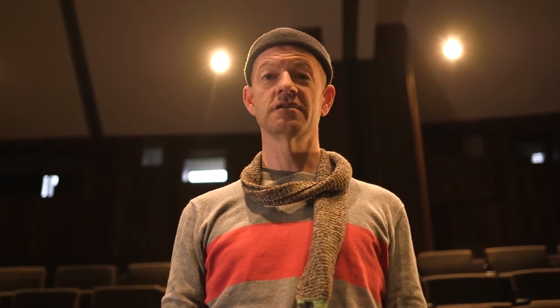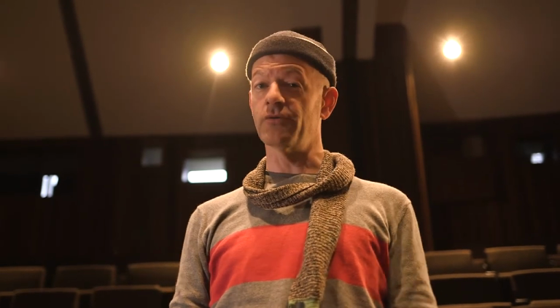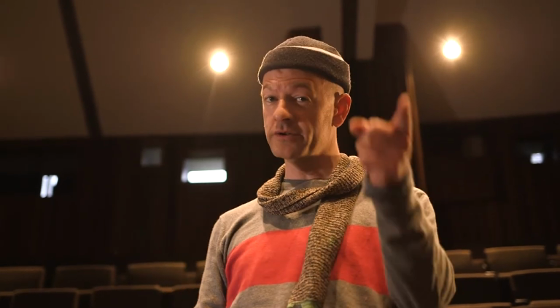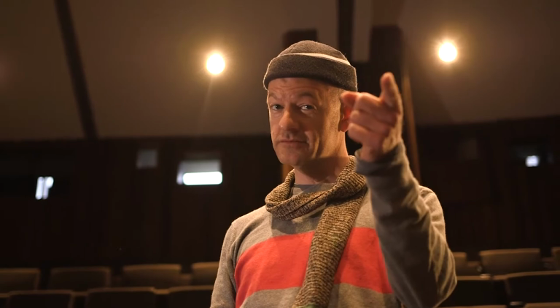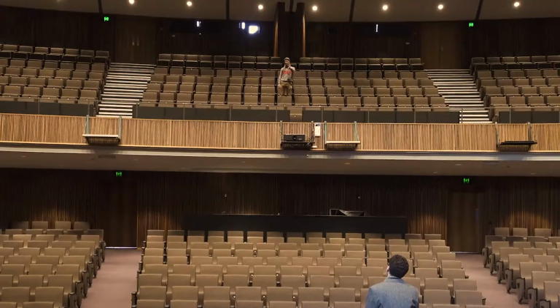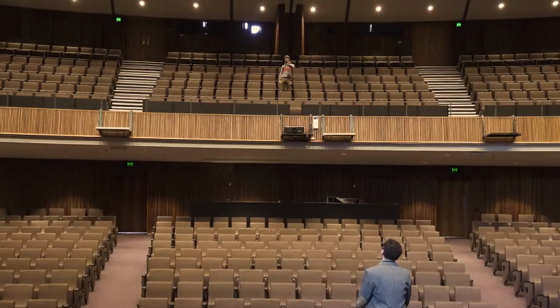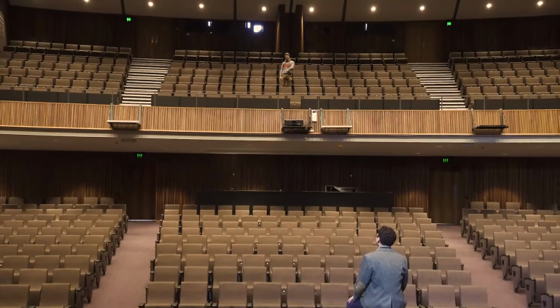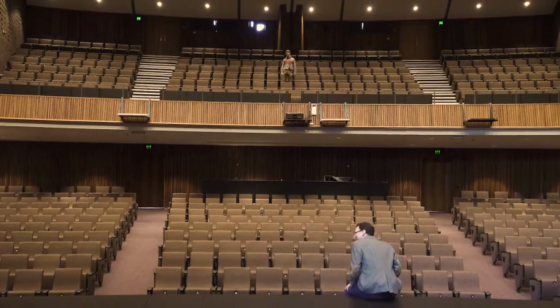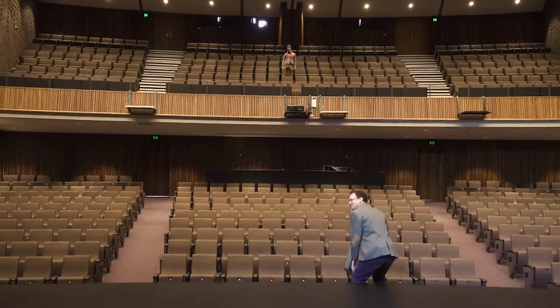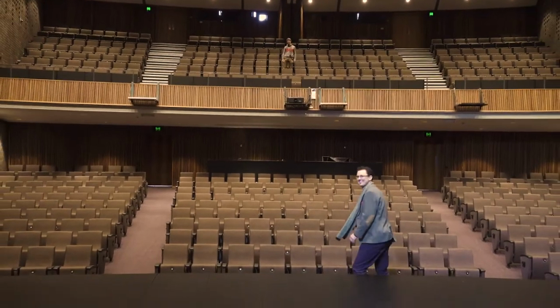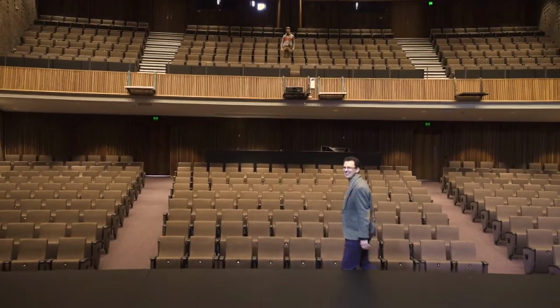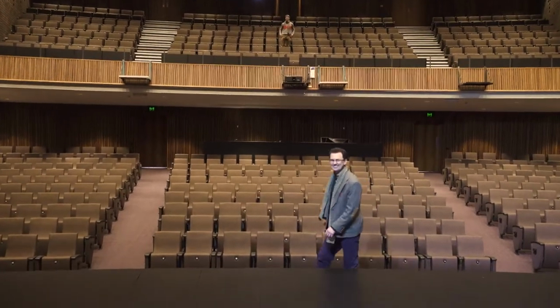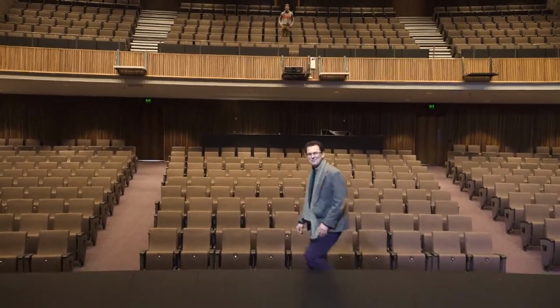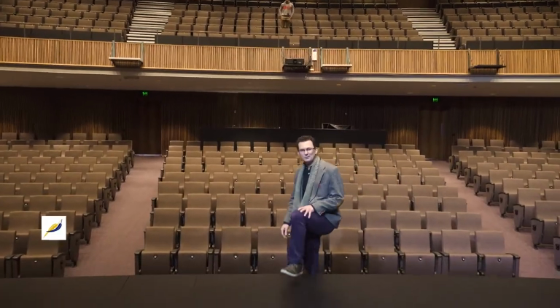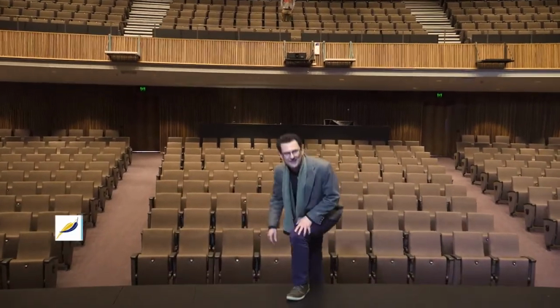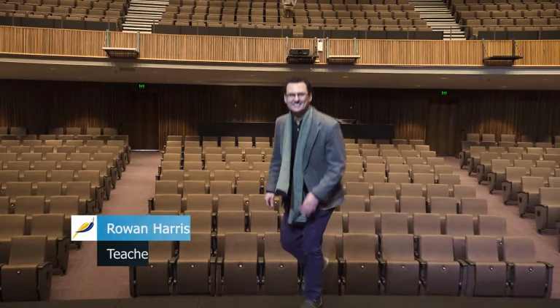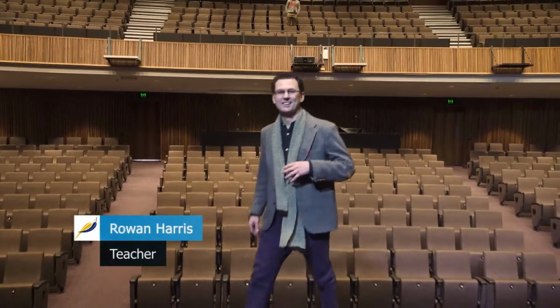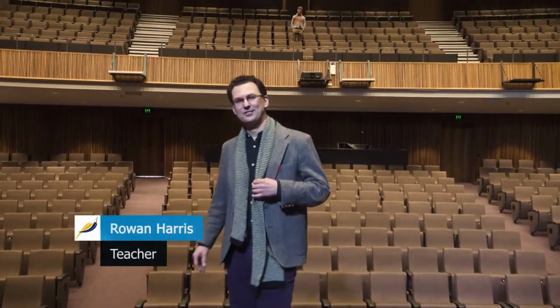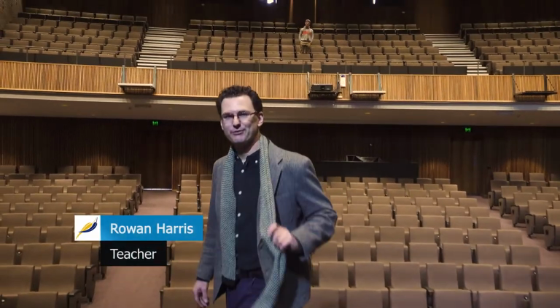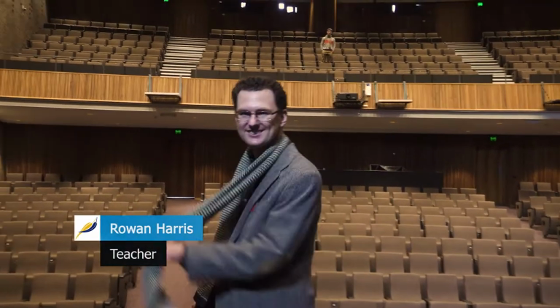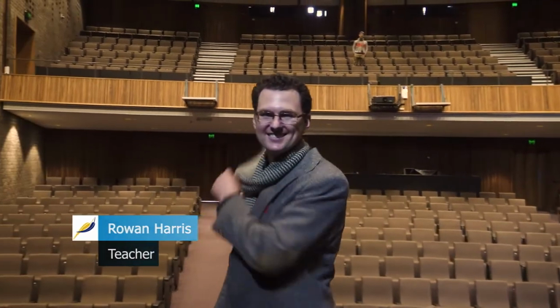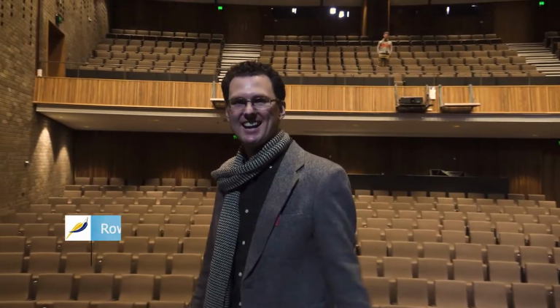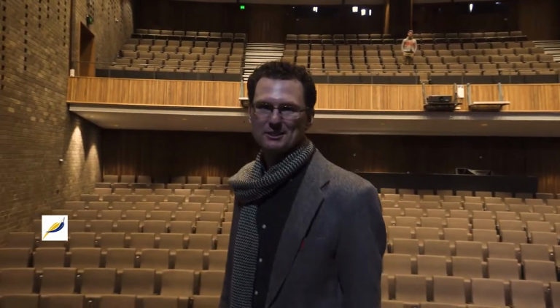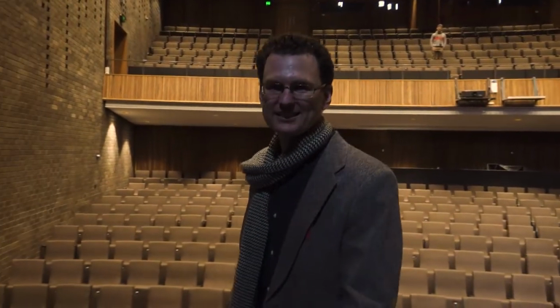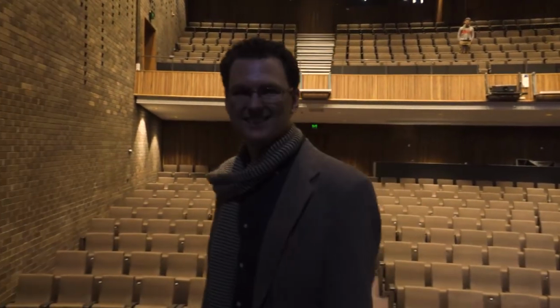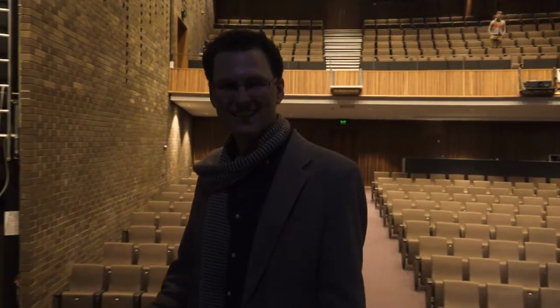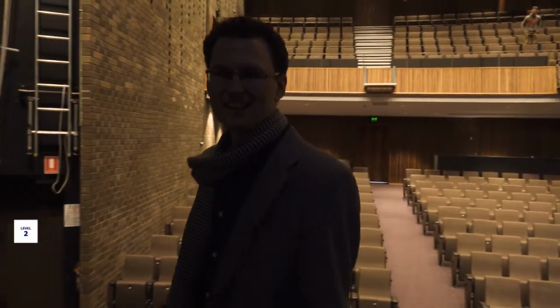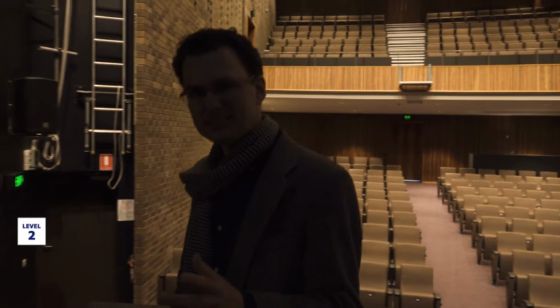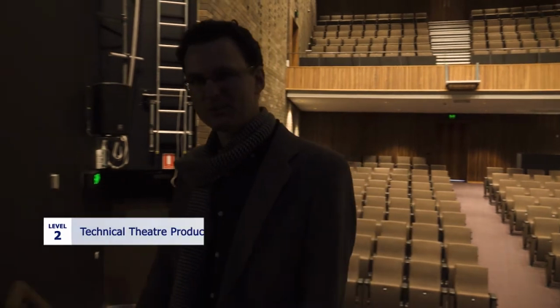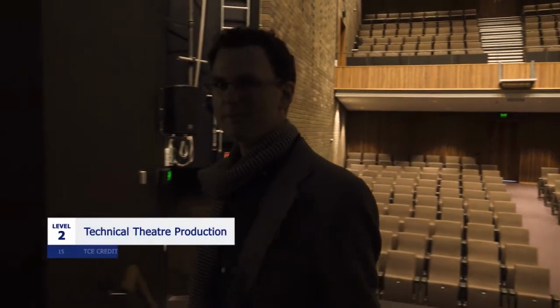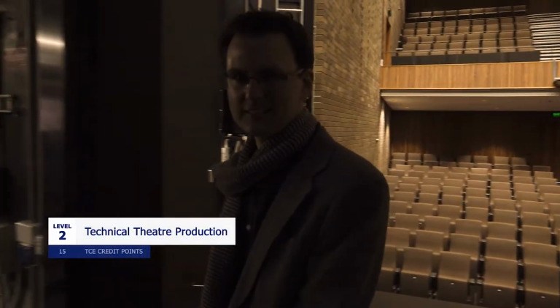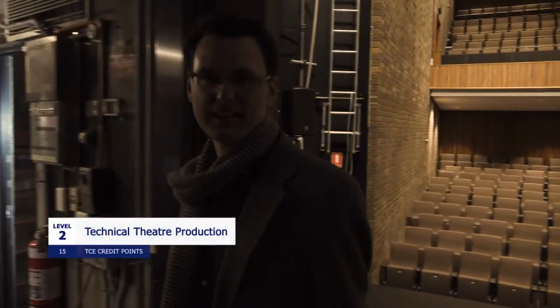Isn't that right, Rowan? Yes, Geoff. Hi, my name is Rowan Harris and I teach Theatre Performance and Technical Production. Today I'm going to talk to you a little bit about Technical Production.